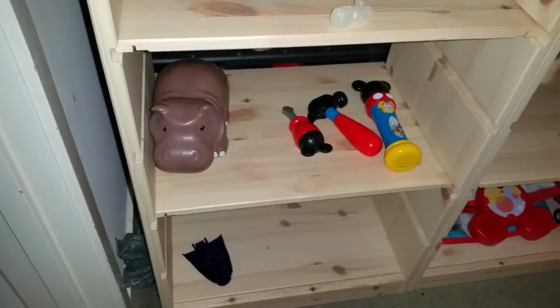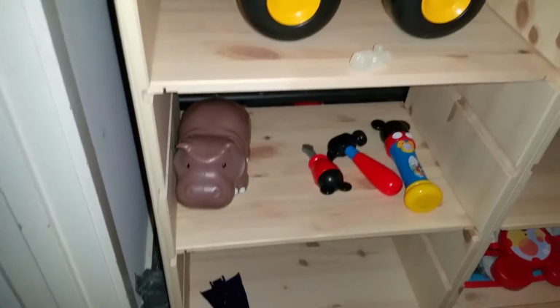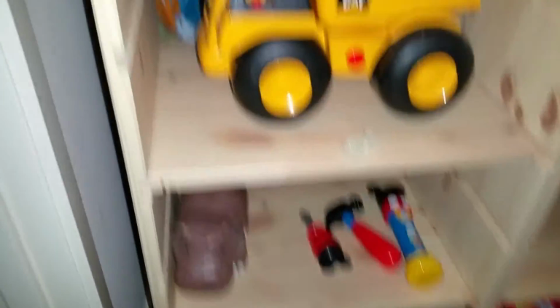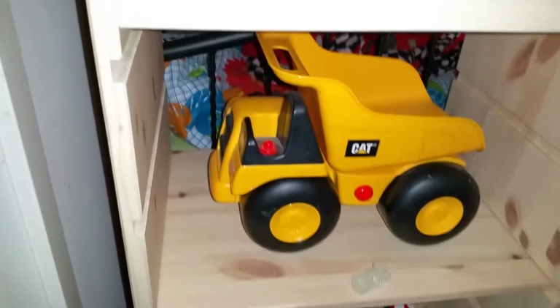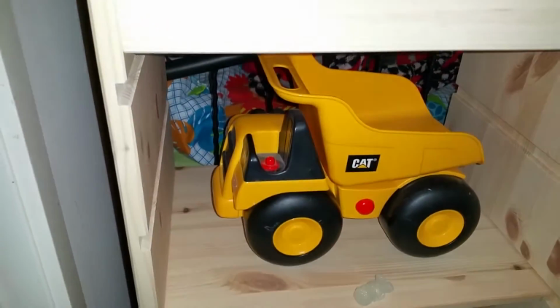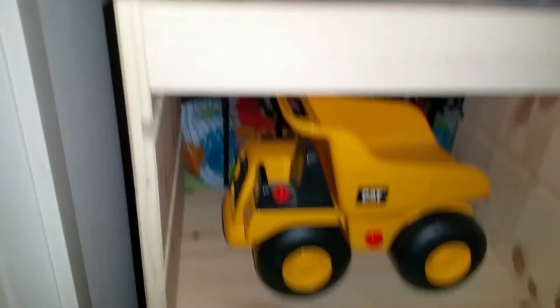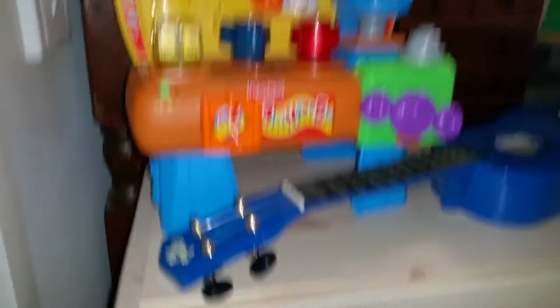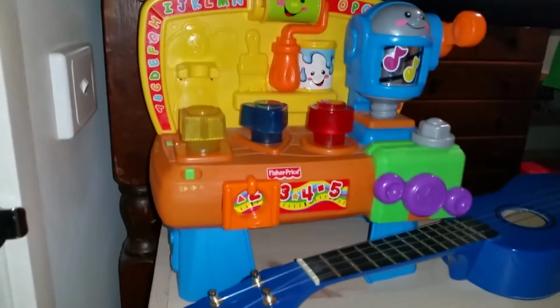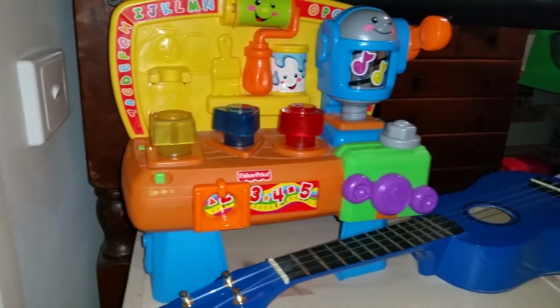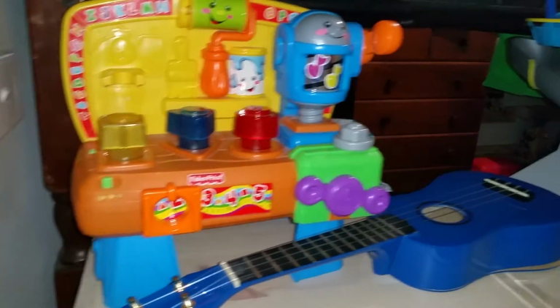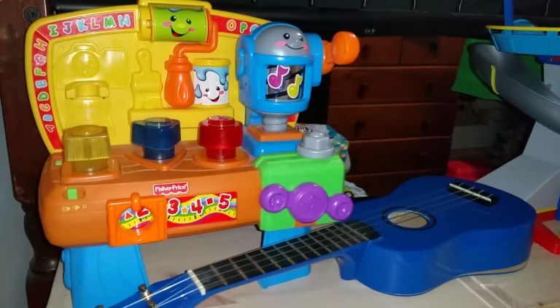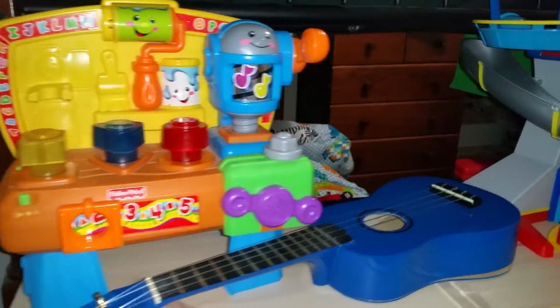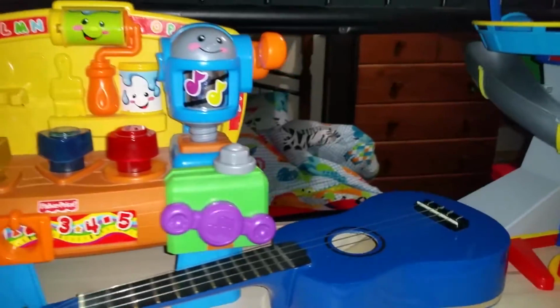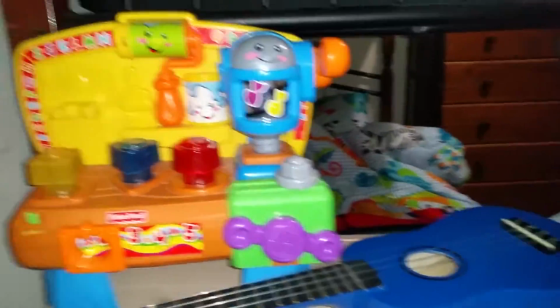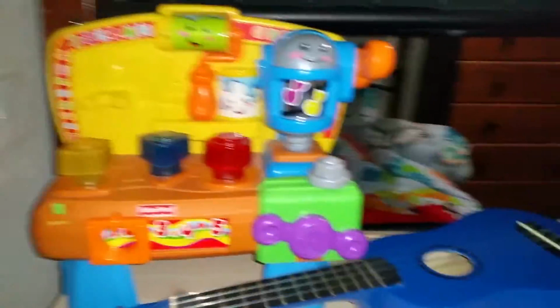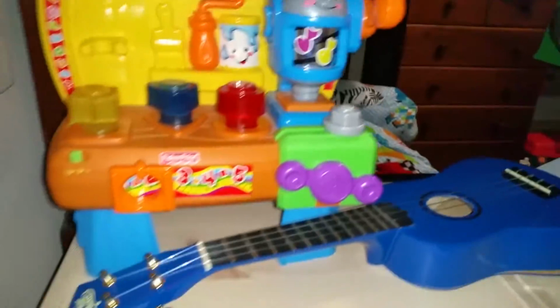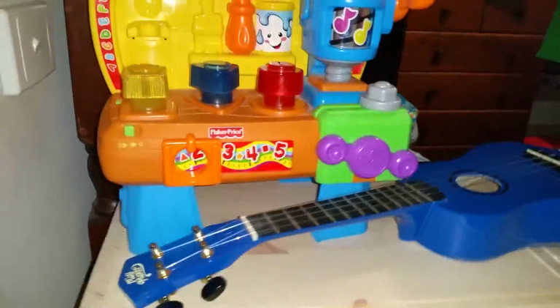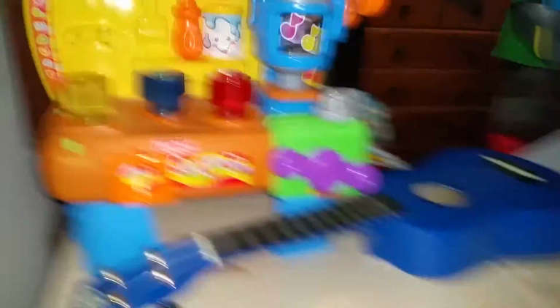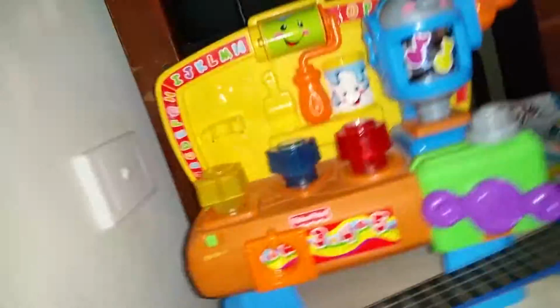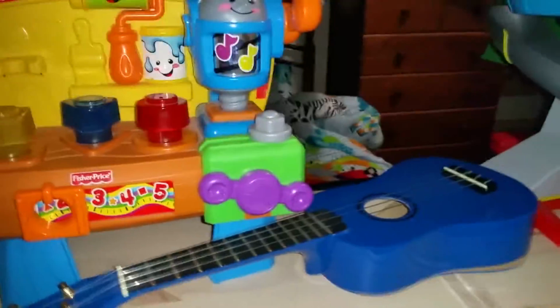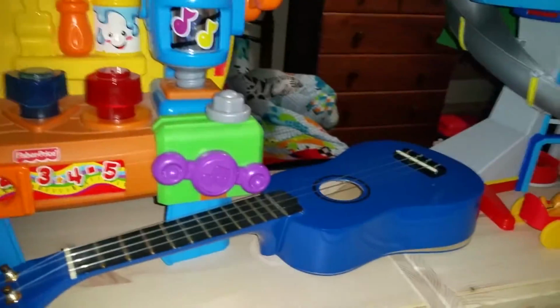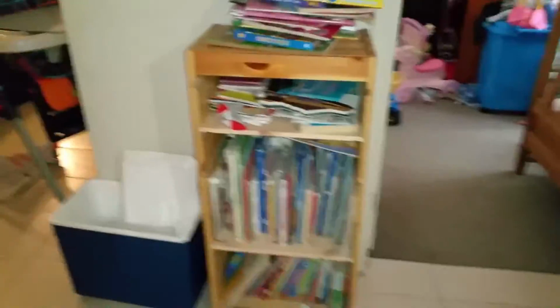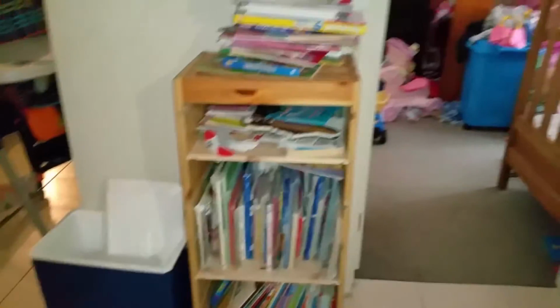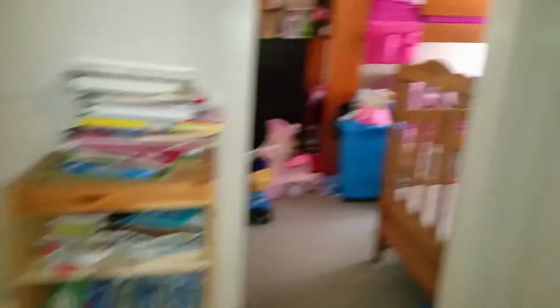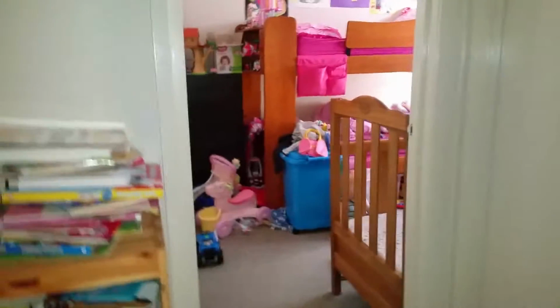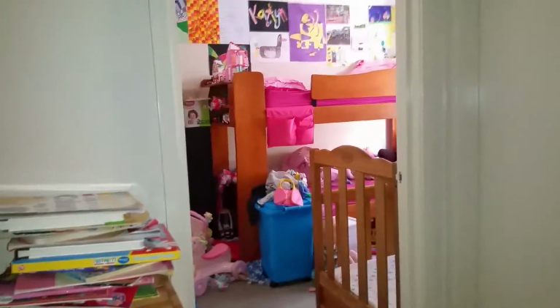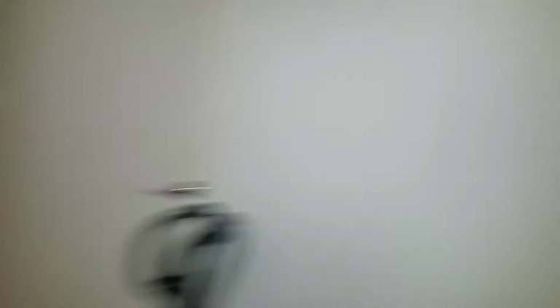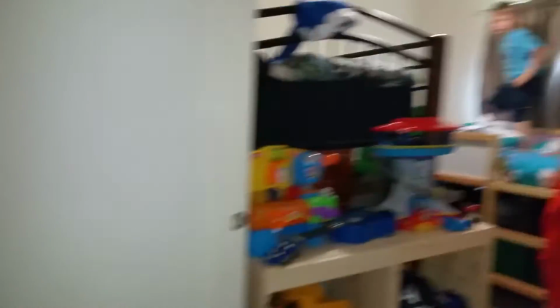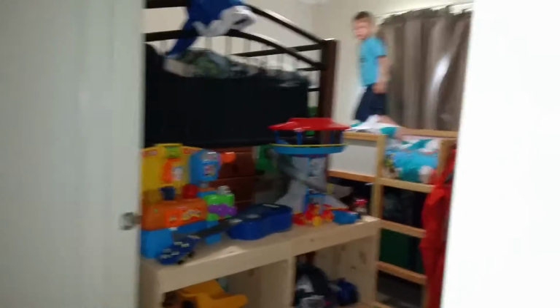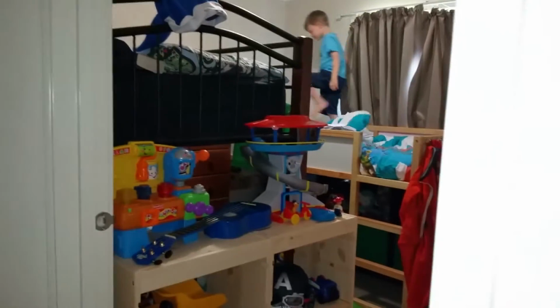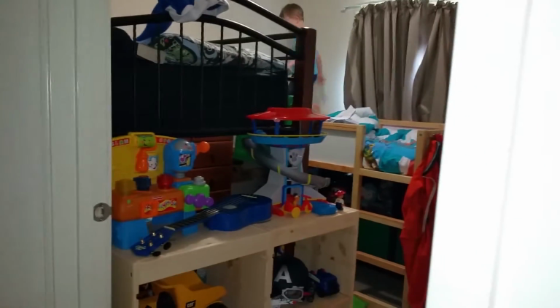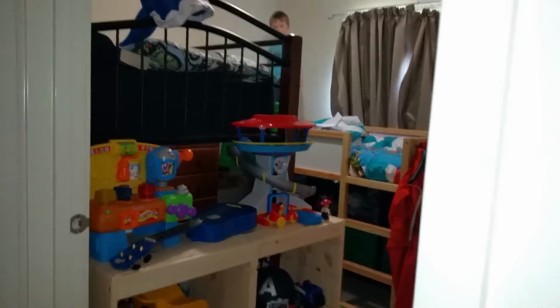These shelves are actually empty because I don't have anything to put in them yet. That area is for more toys. This spot is in between the girls' room and what we call the little boys' room.